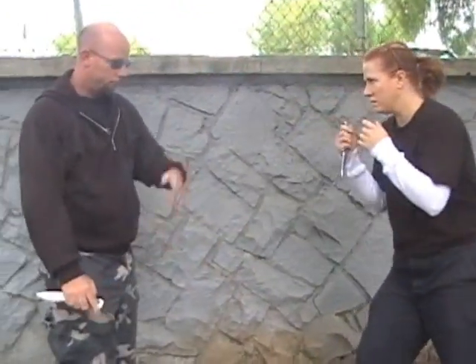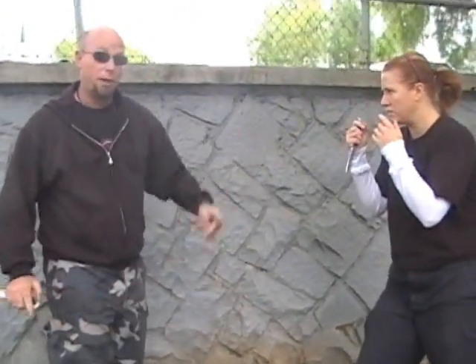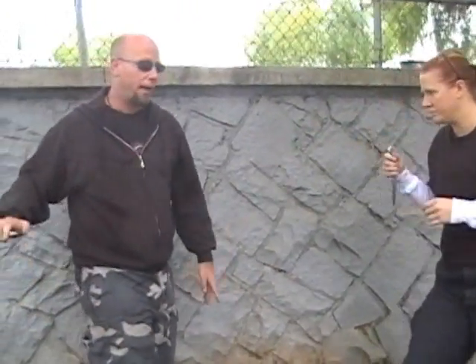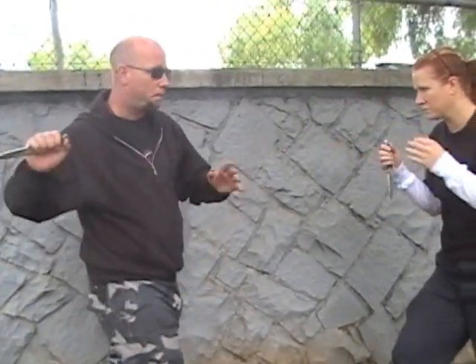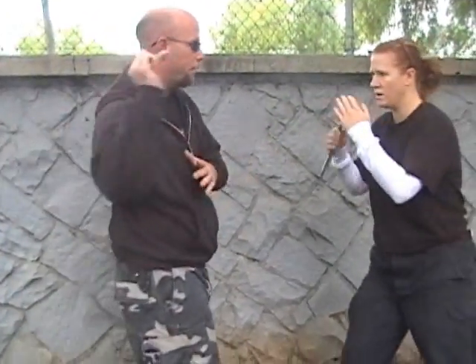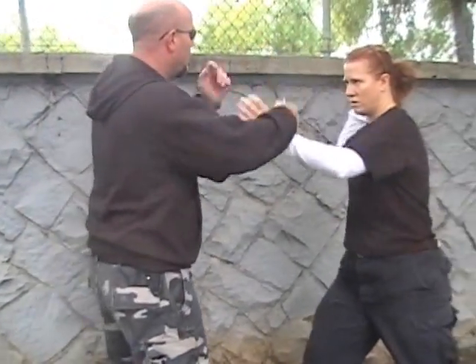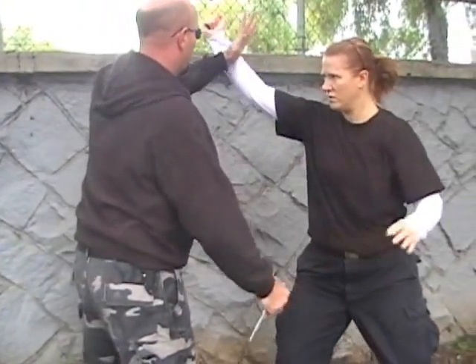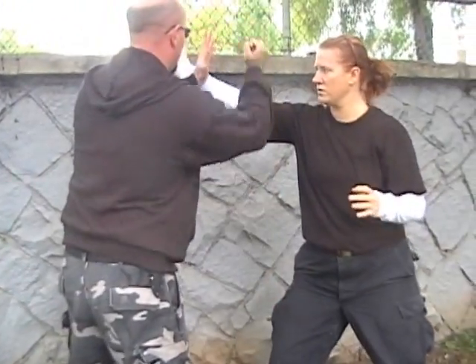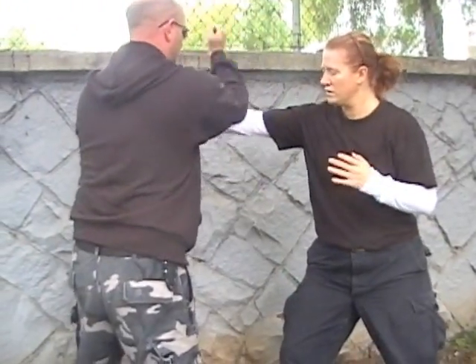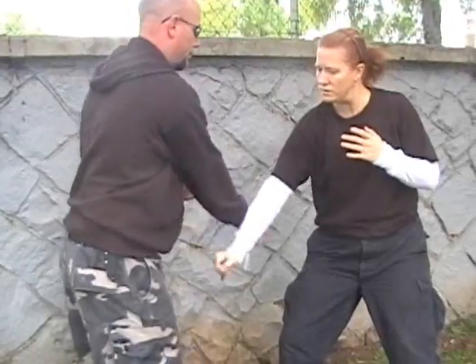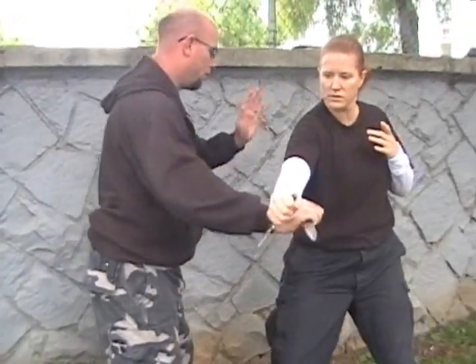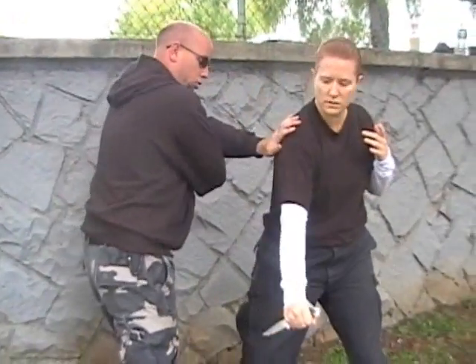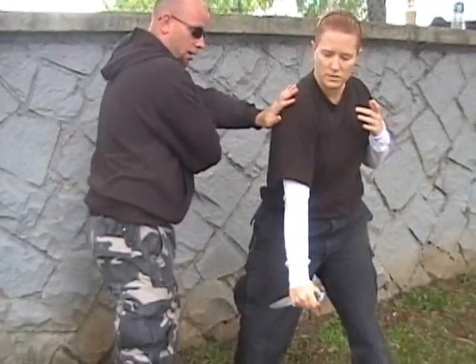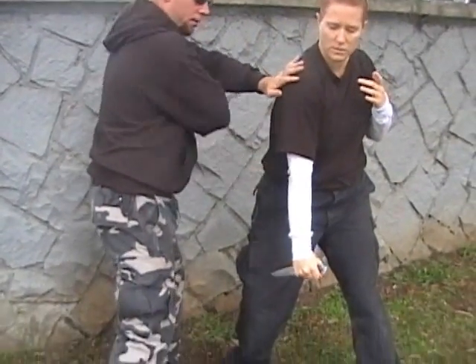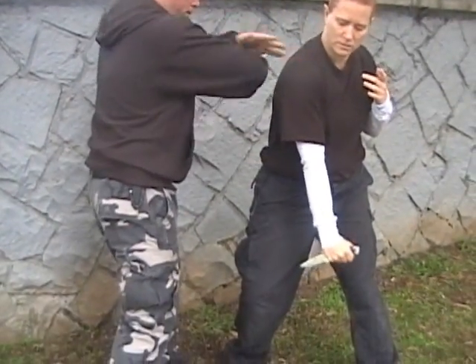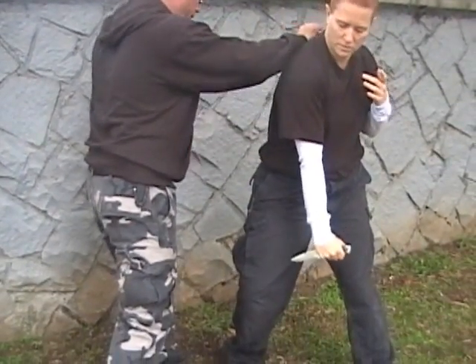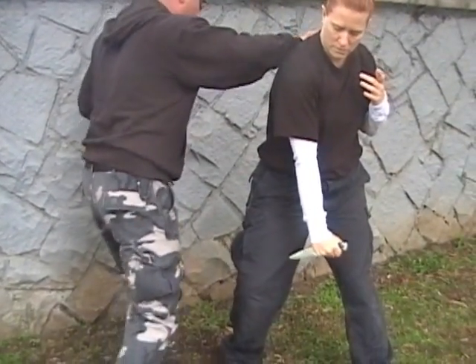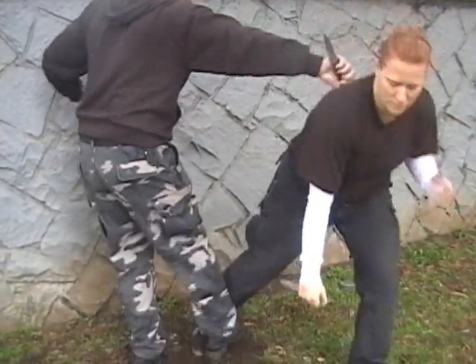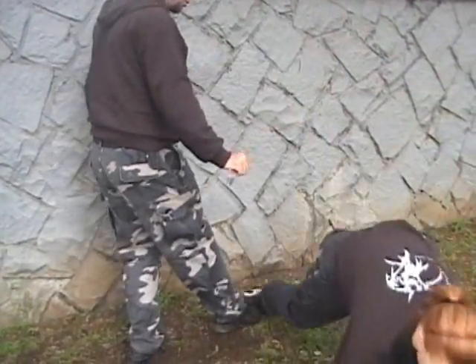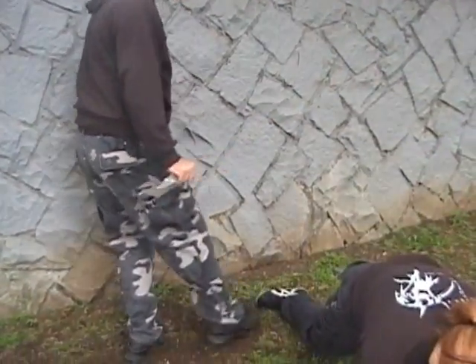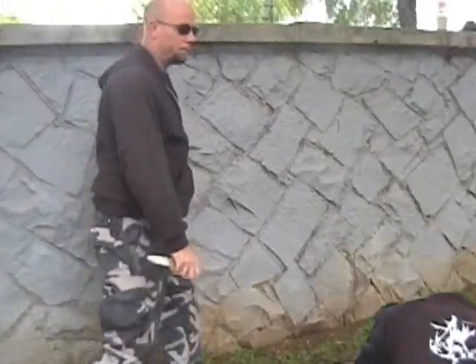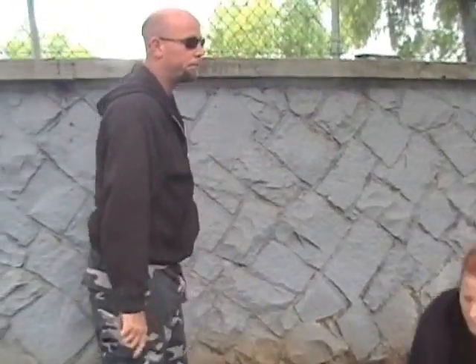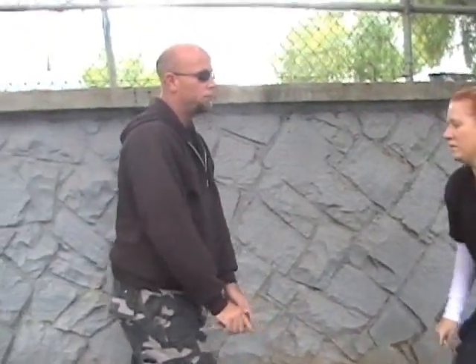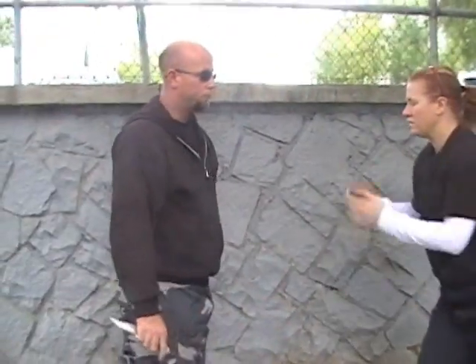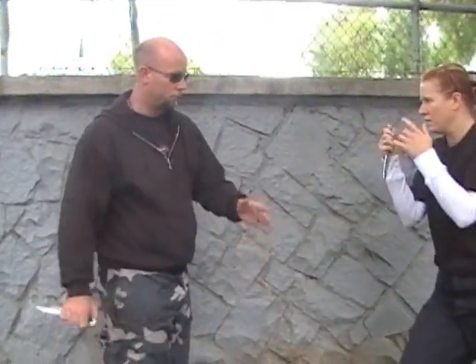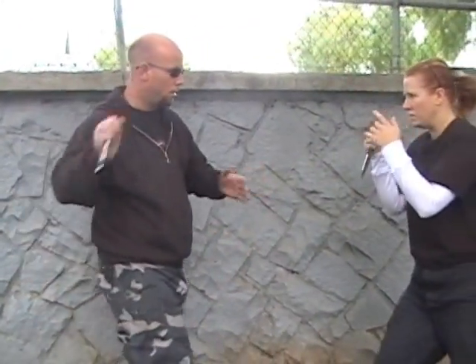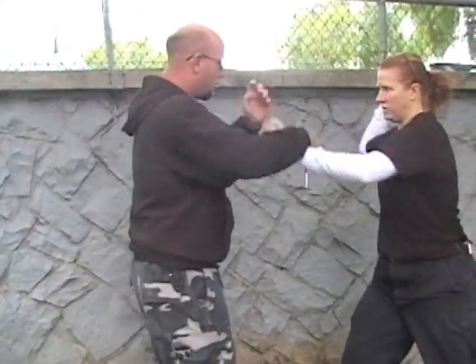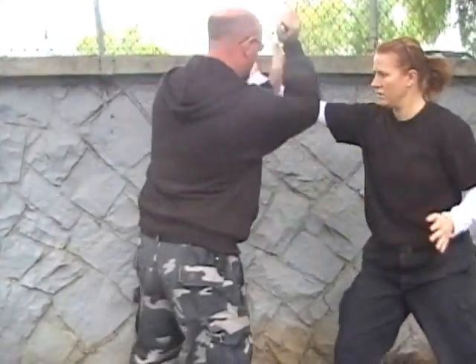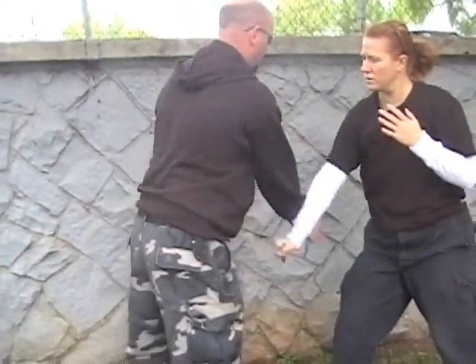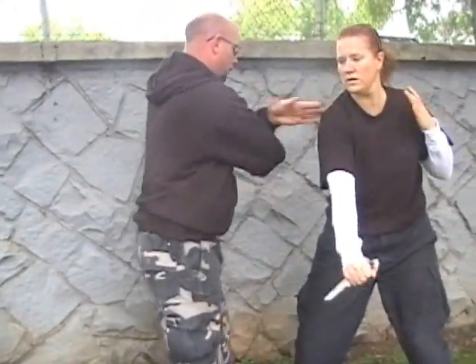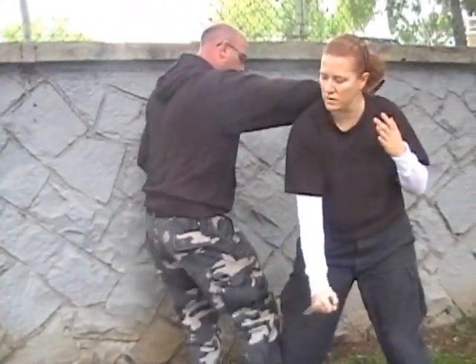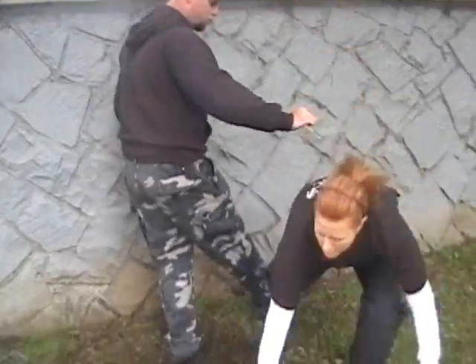Now we also have the leg sweep. Come in here, cut, checking the arm, cut here, check, sweep the leg out. Come up, cut, careful, sweep.